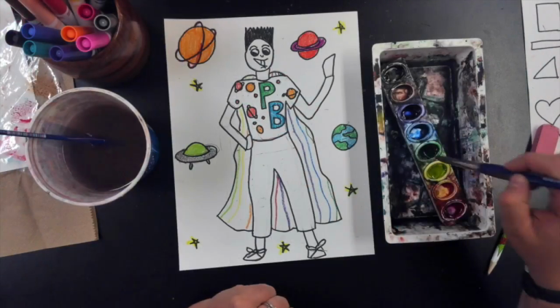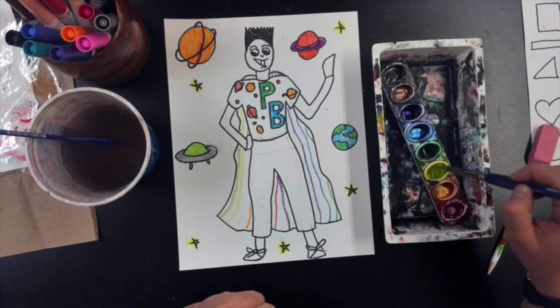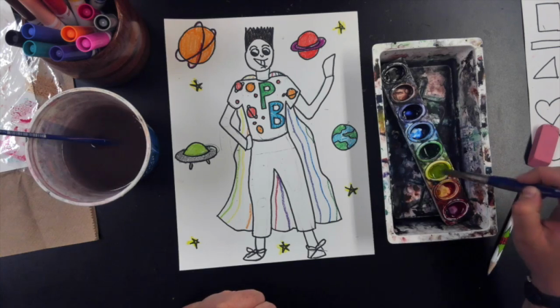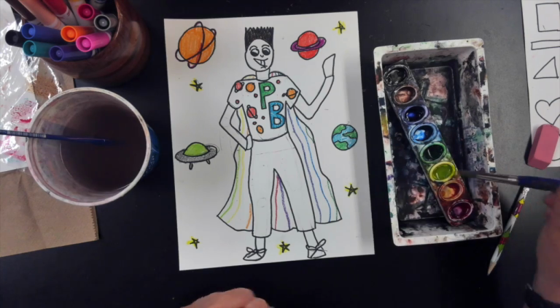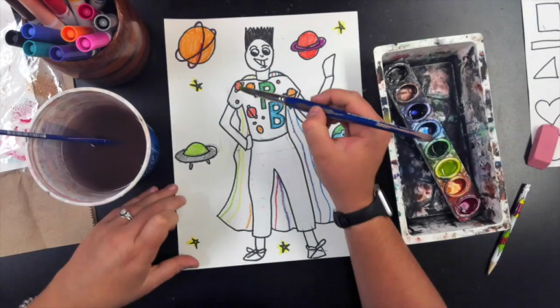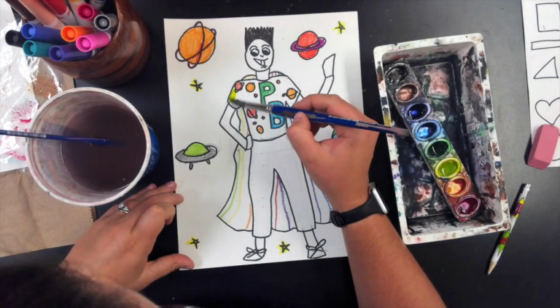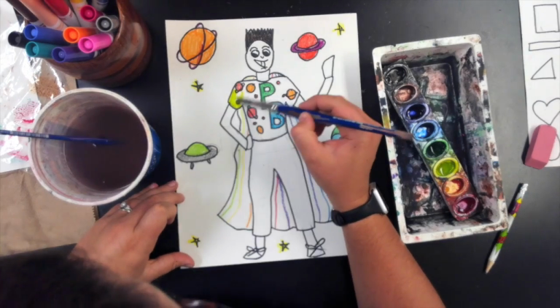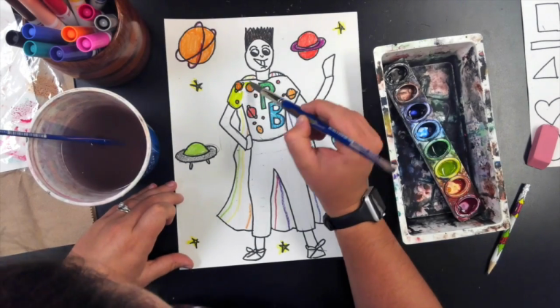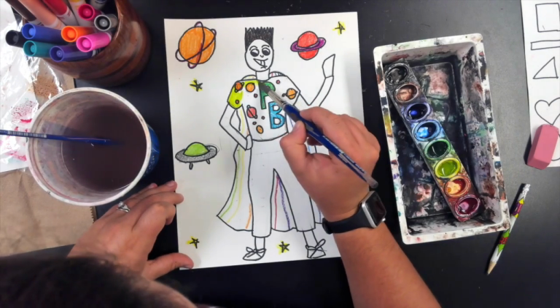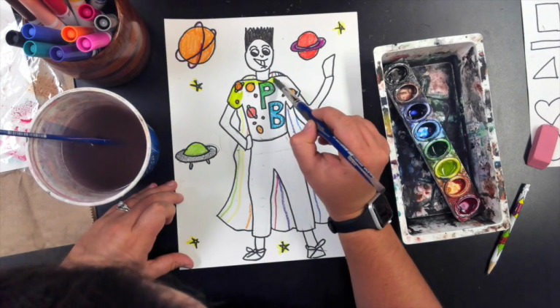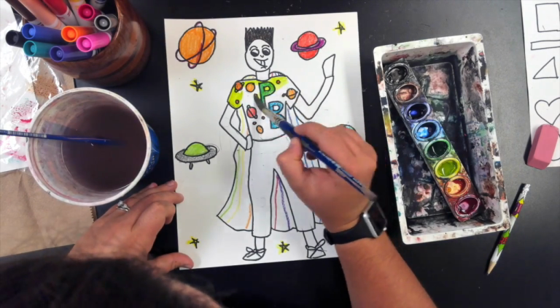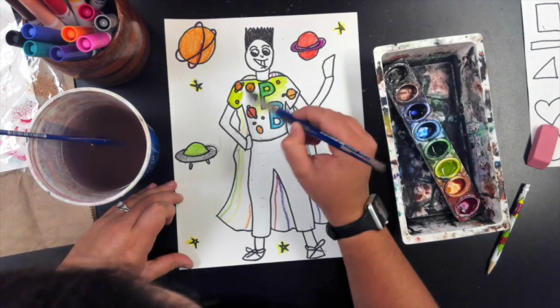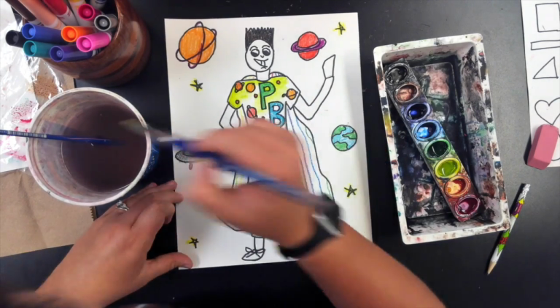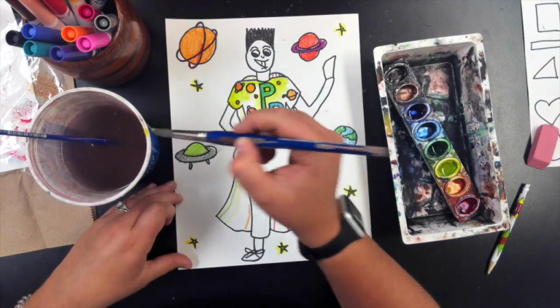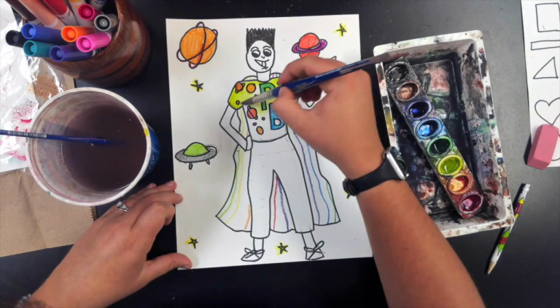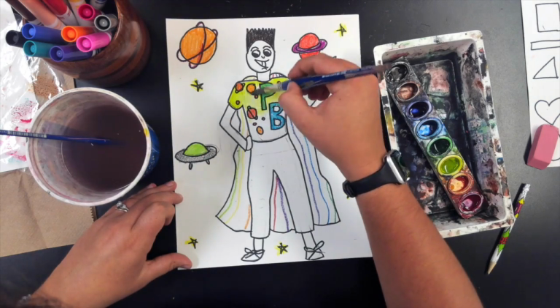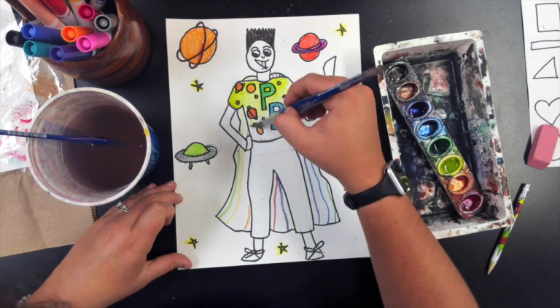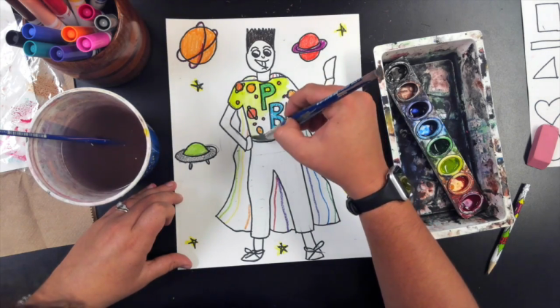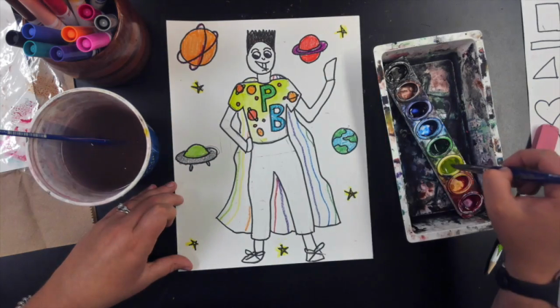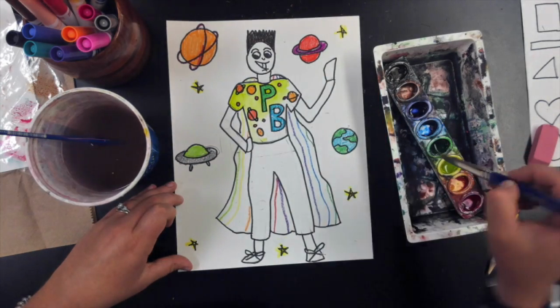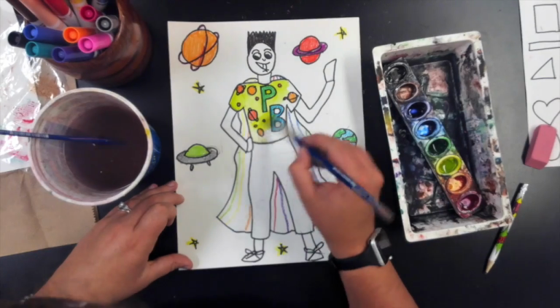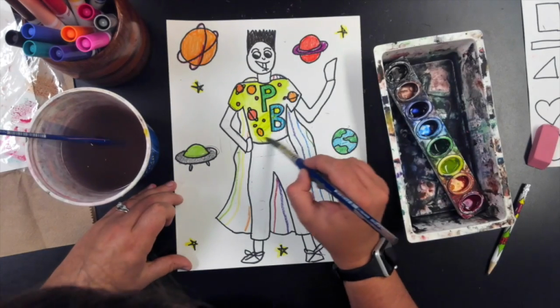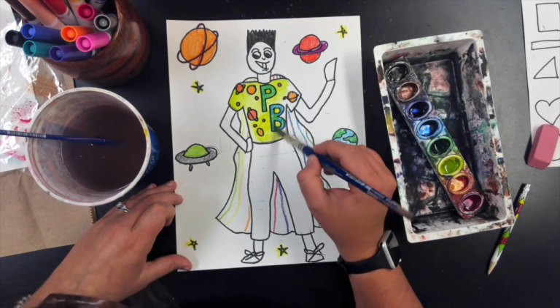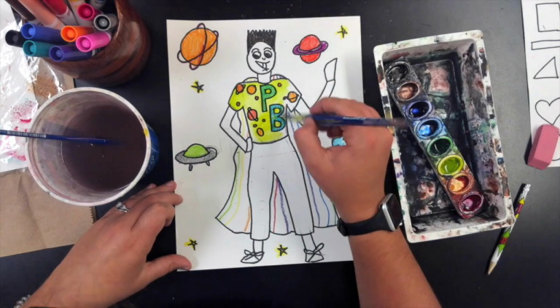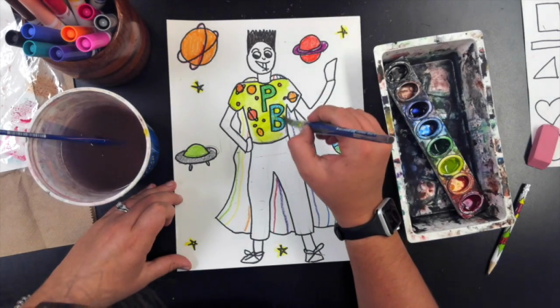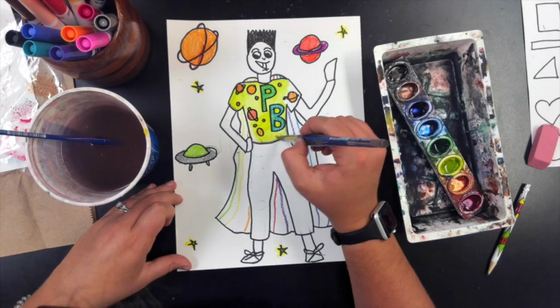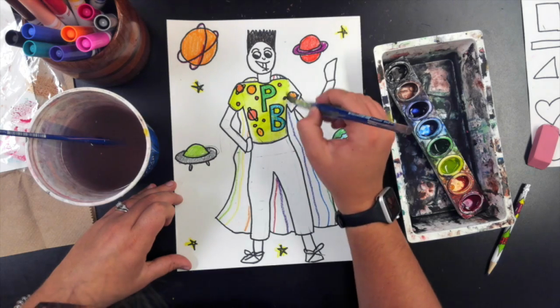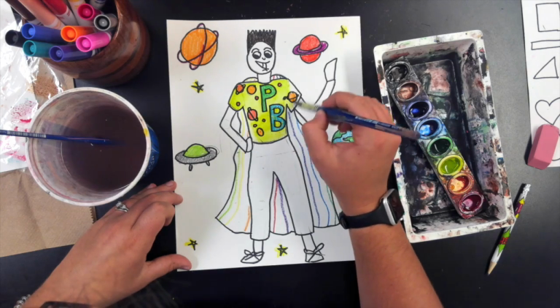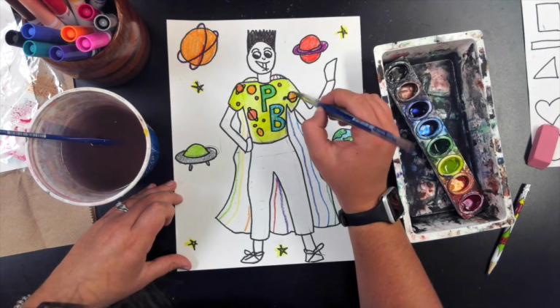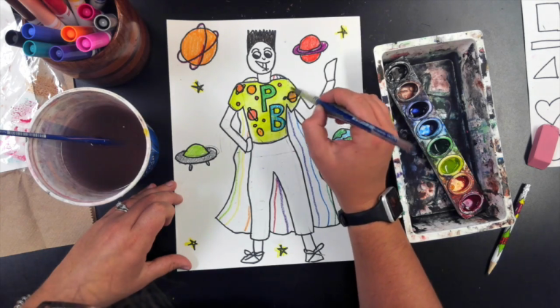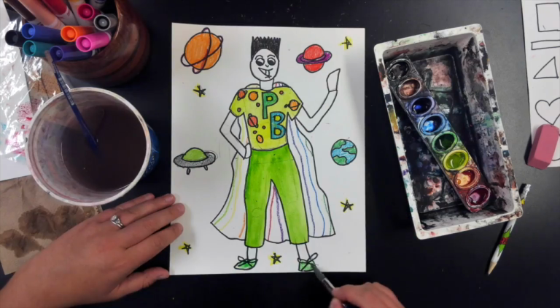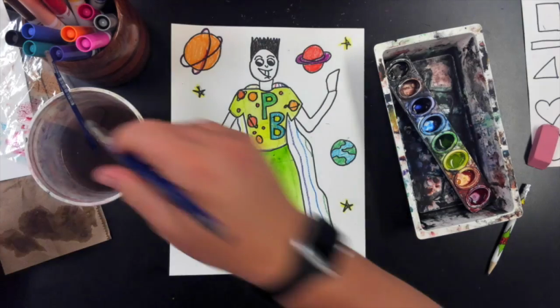Once you're done adding the crayons, you can go in with your watercolor. Like I said earlier, you can paint right over the crayons since the crayons are waxy and they resist the water.